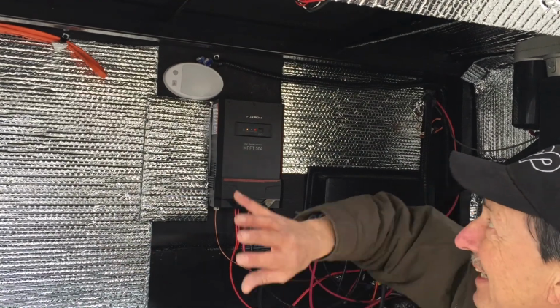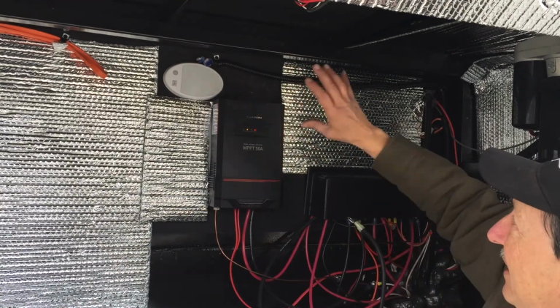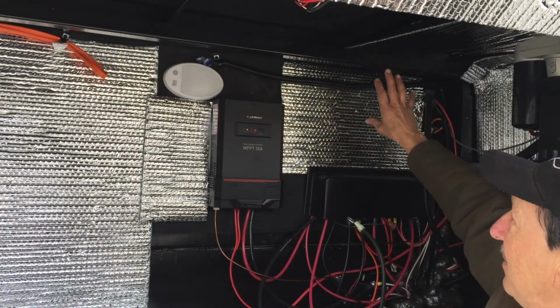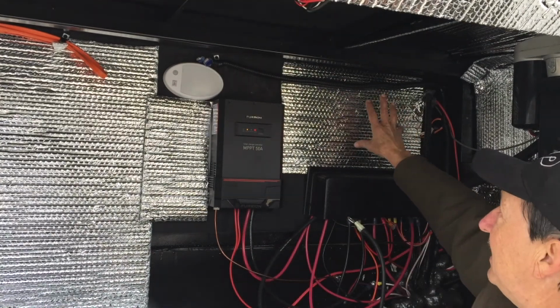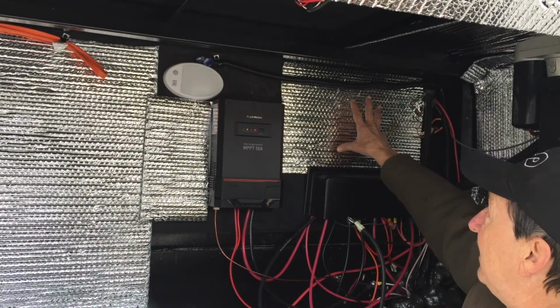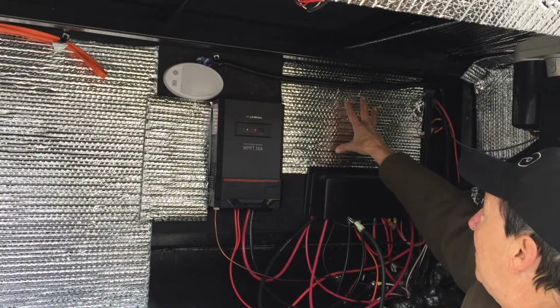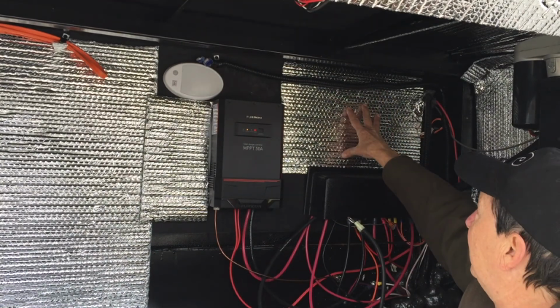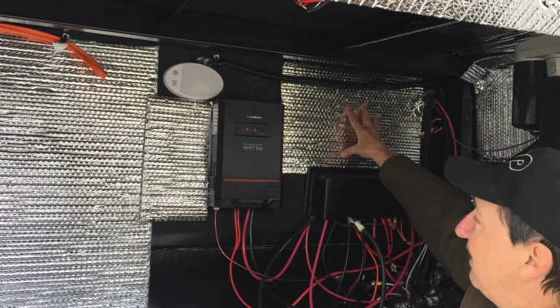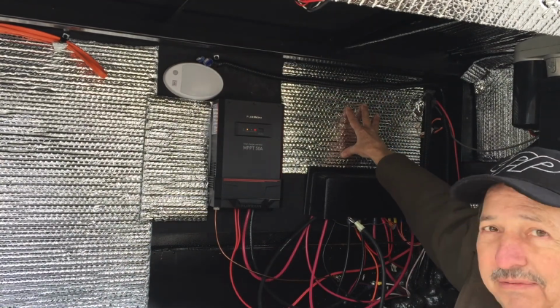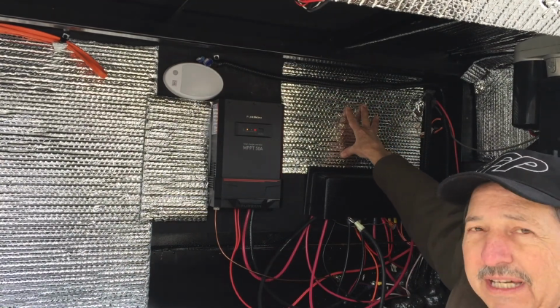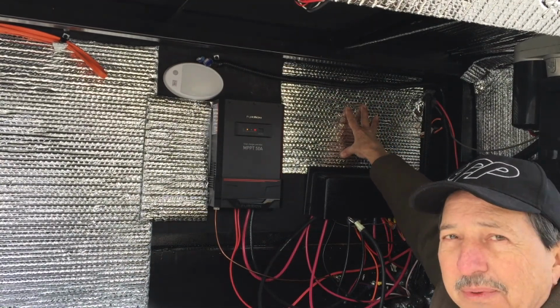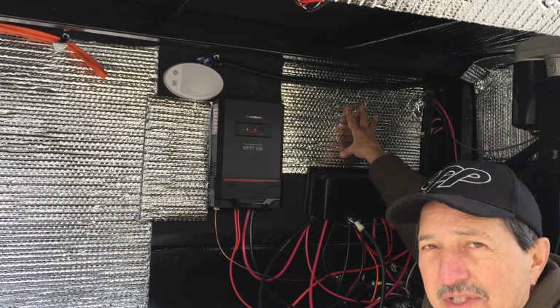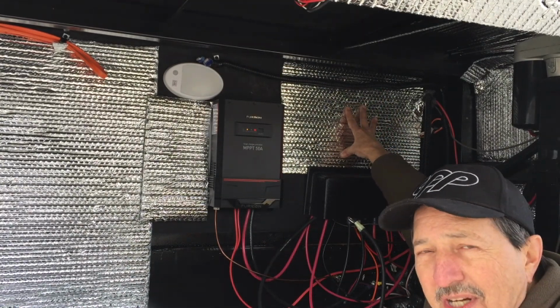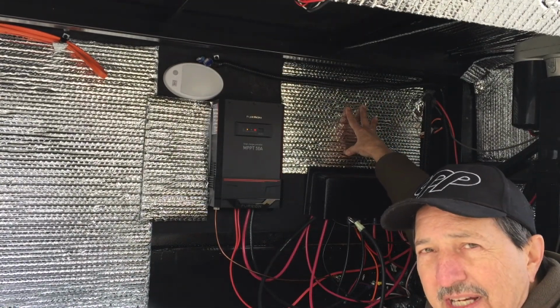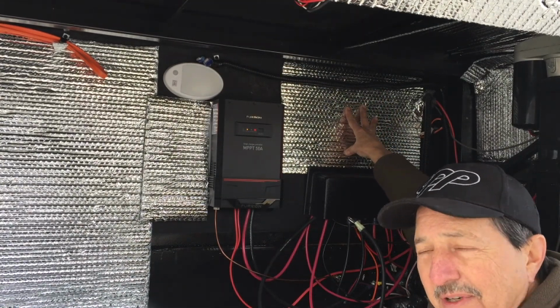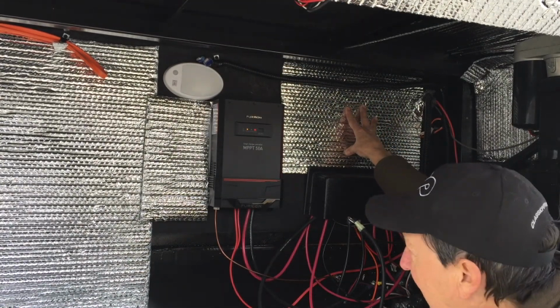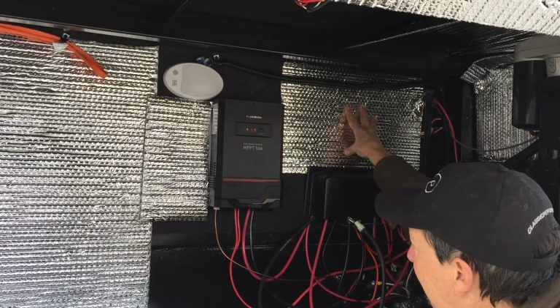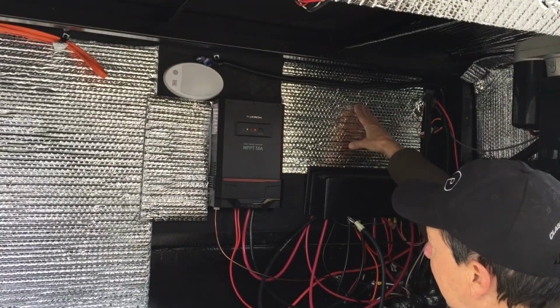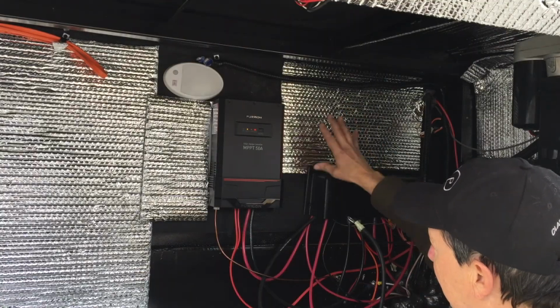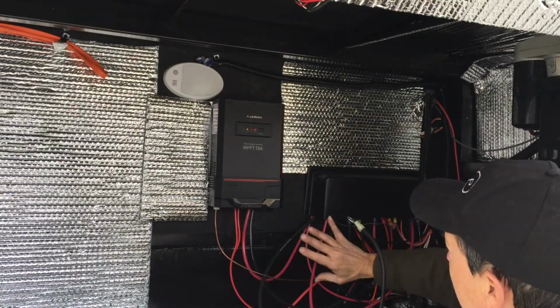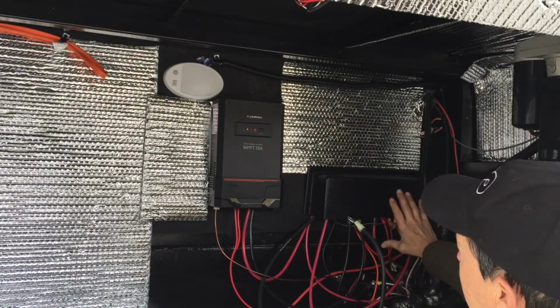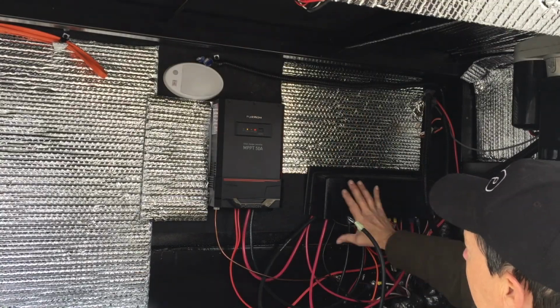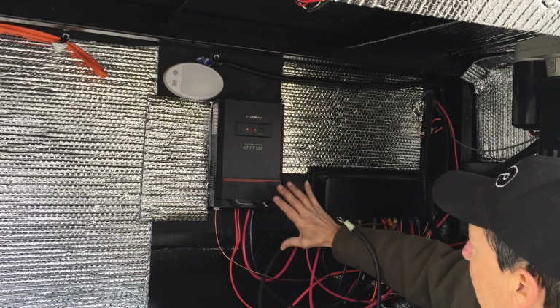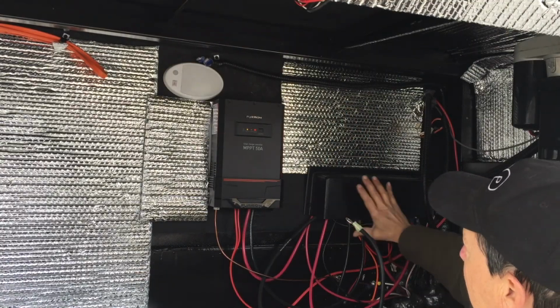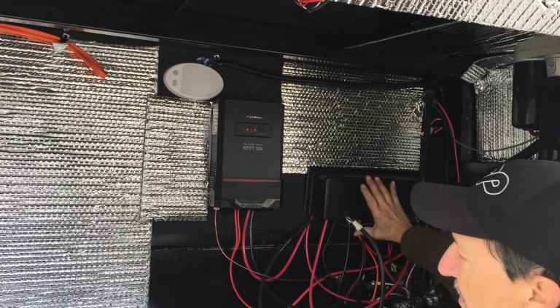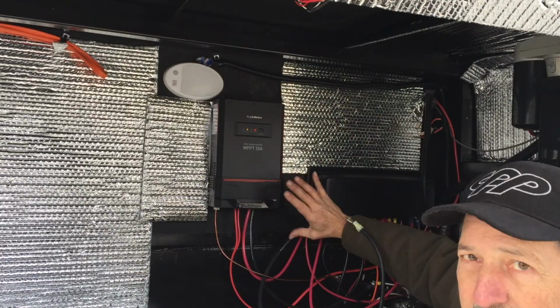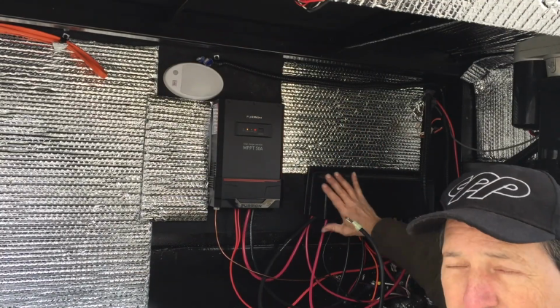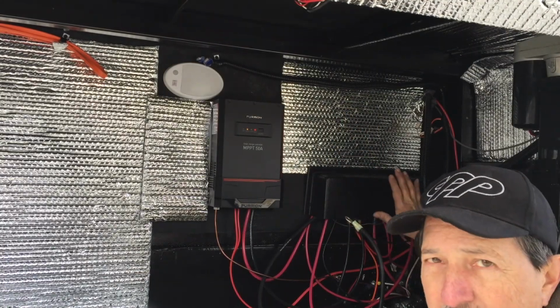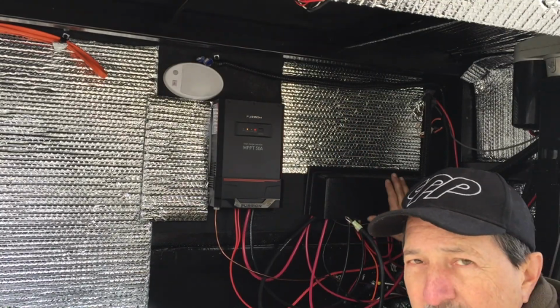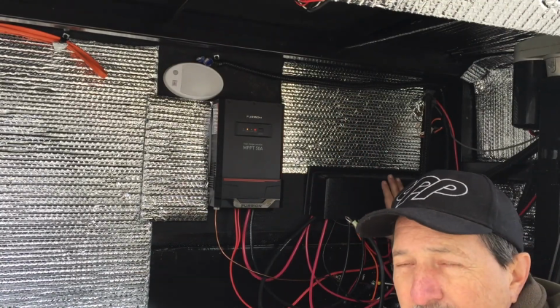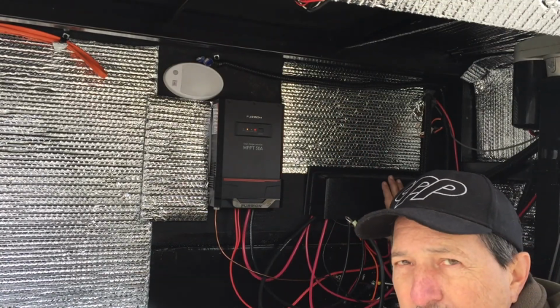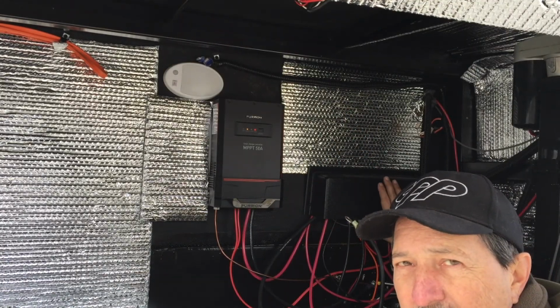If it'll fit, I want to install that inverter right here so that I'm really close to this bus bar.